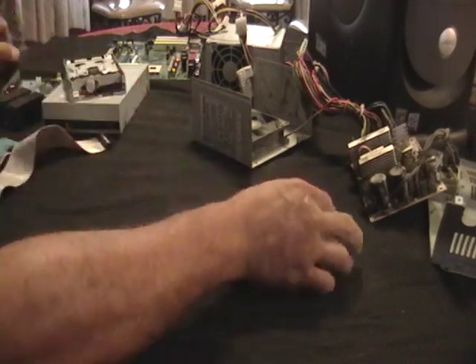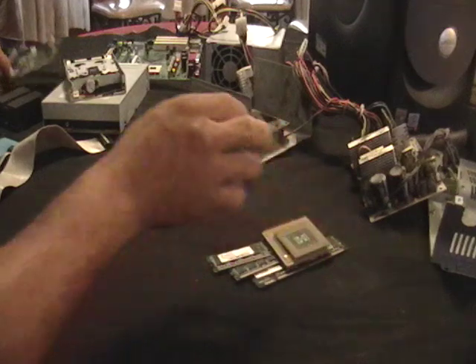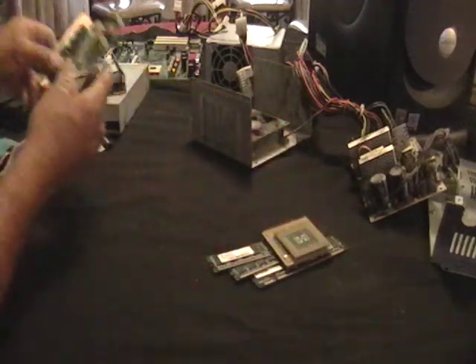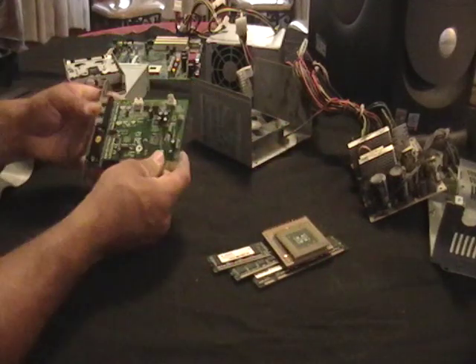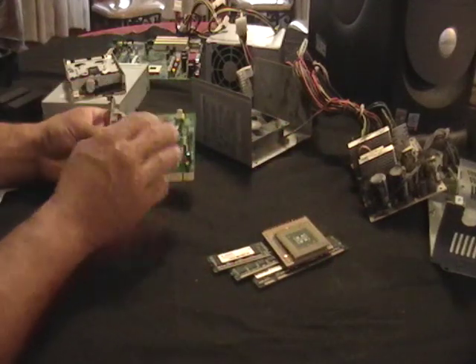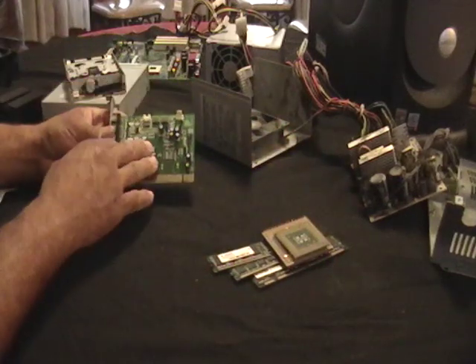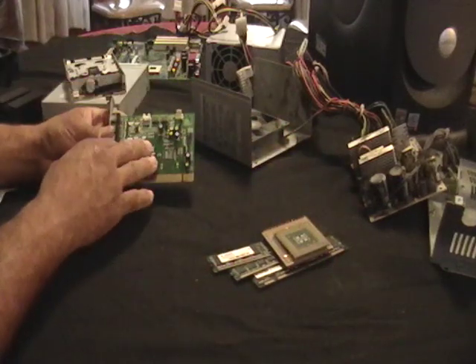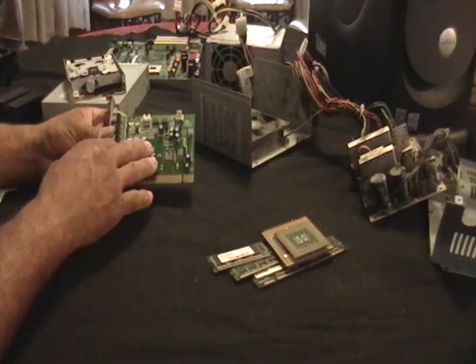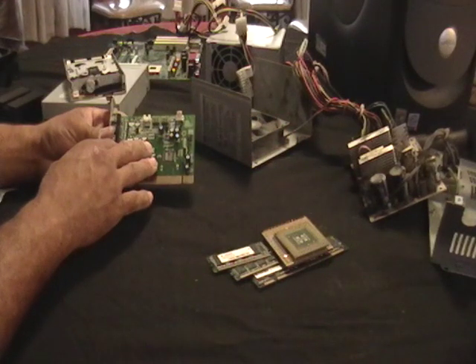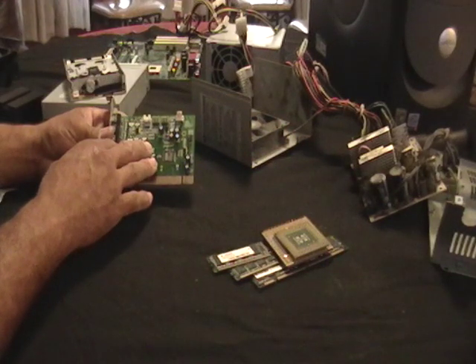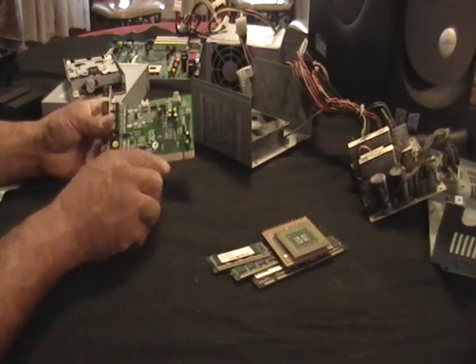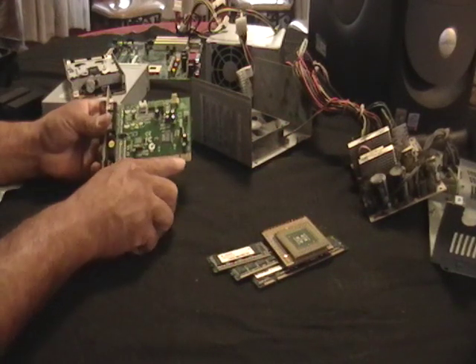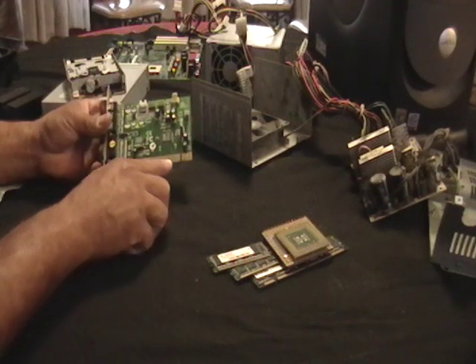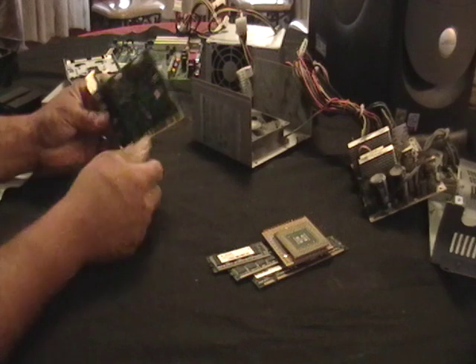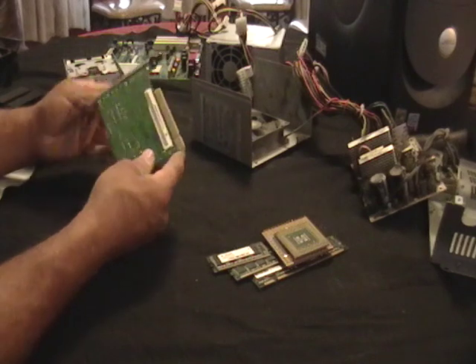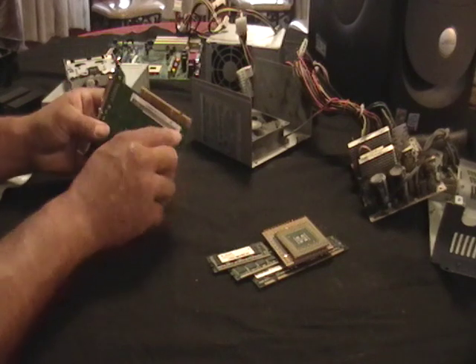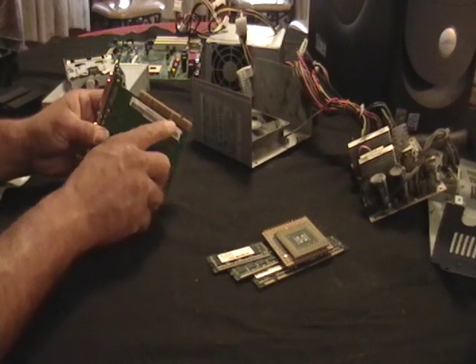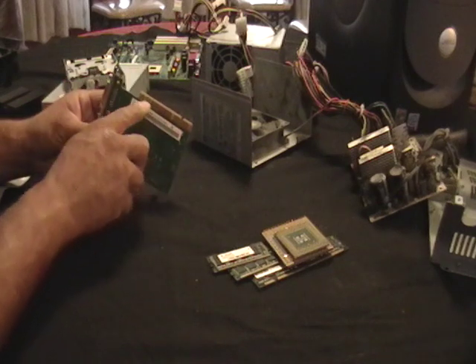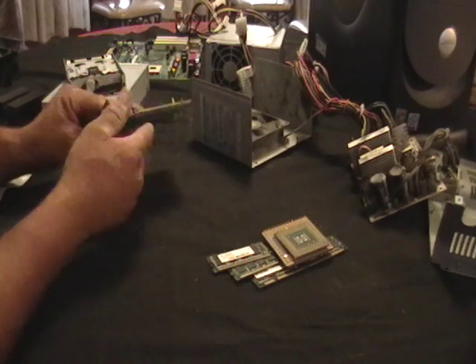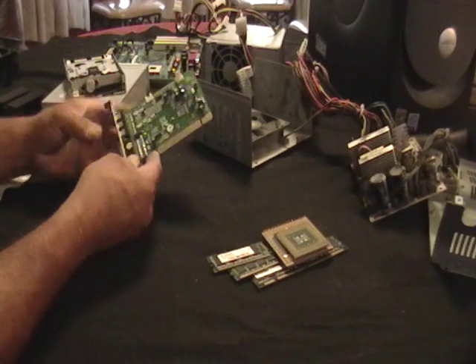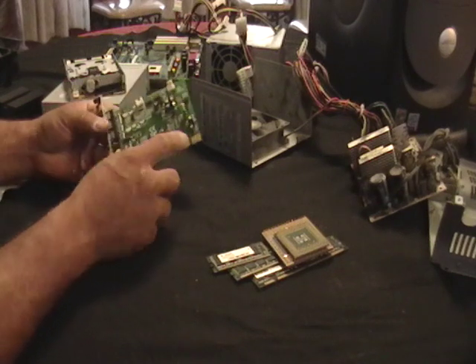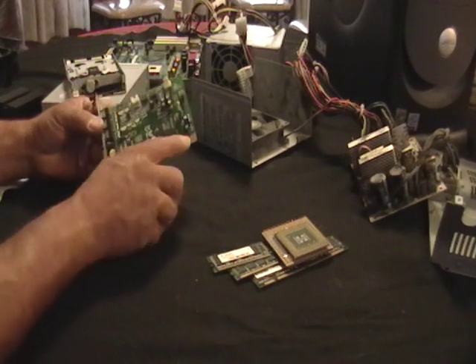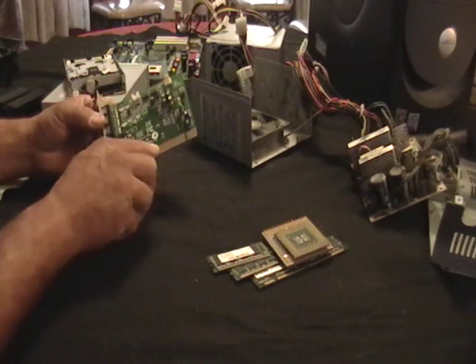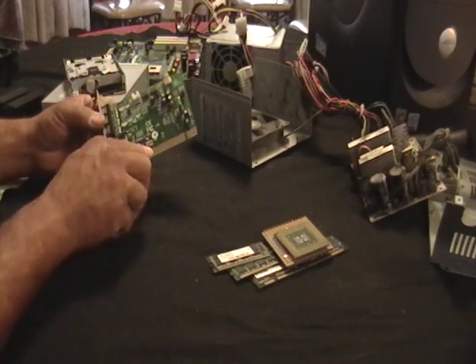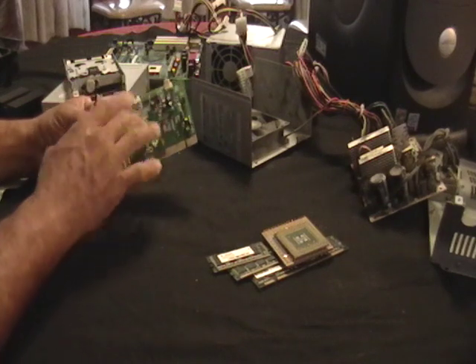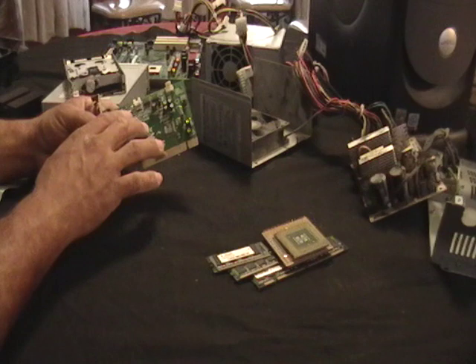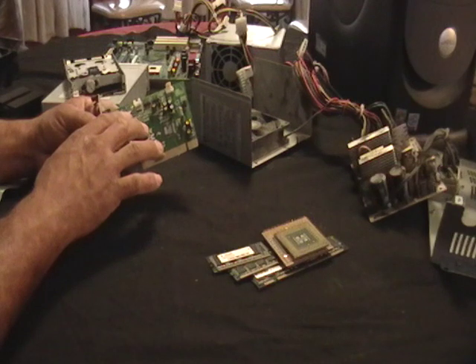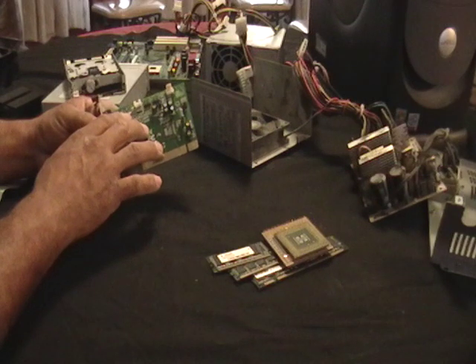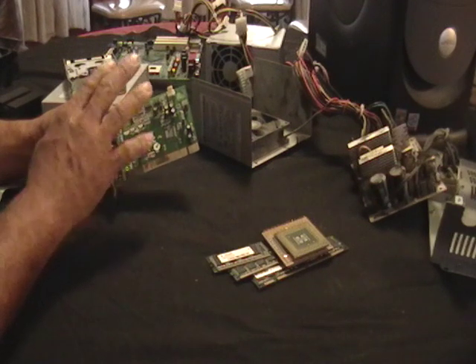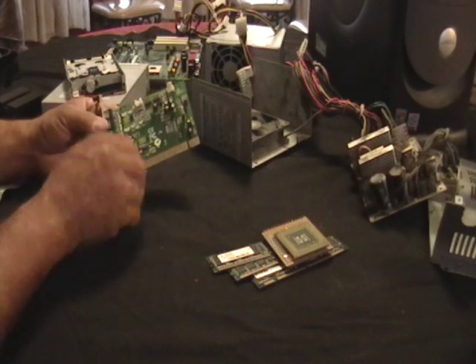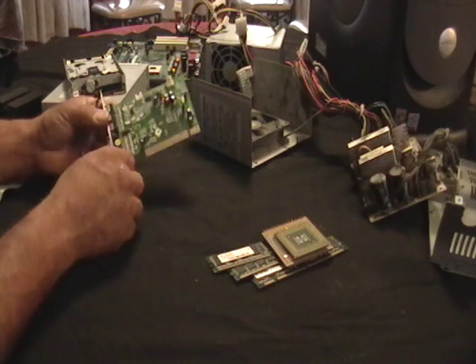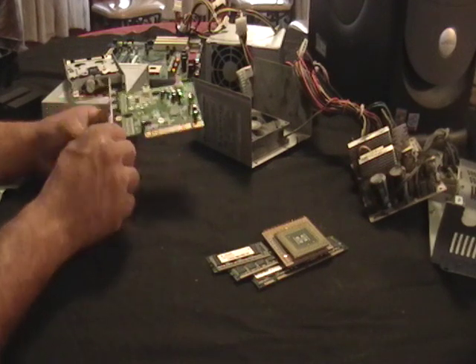These are one of the boards that came with the computer. Again, all gold — see all that gold there? Cut the piece out and sell the piece with your scrap metal.